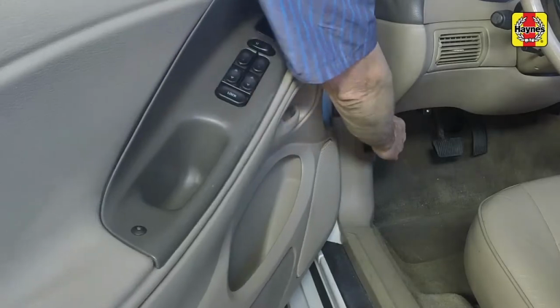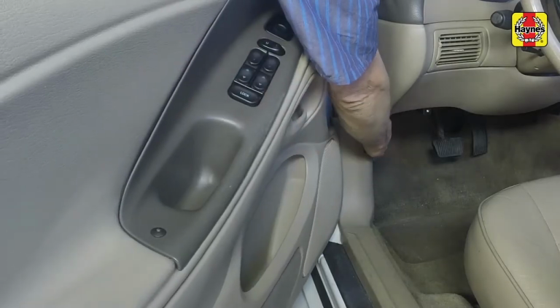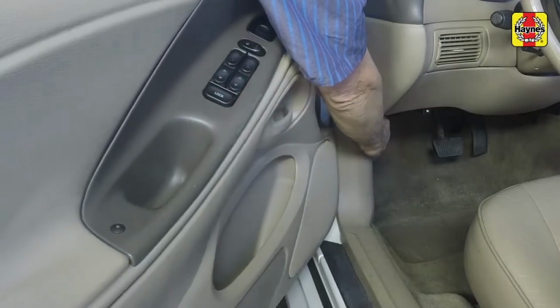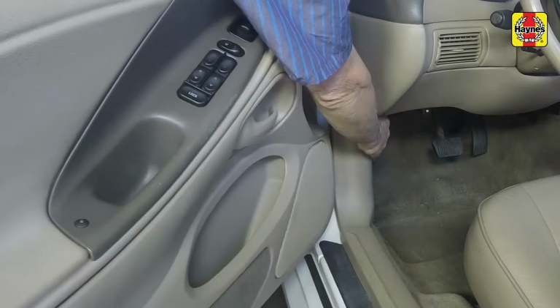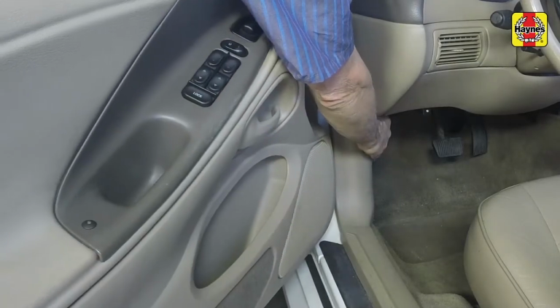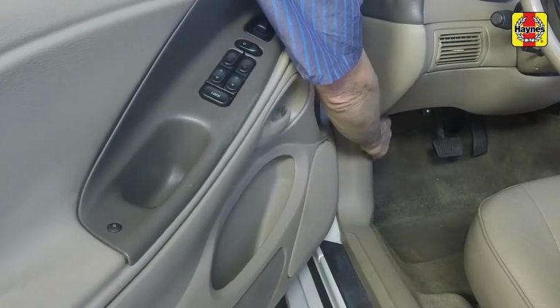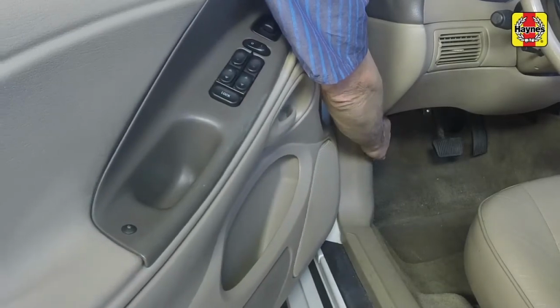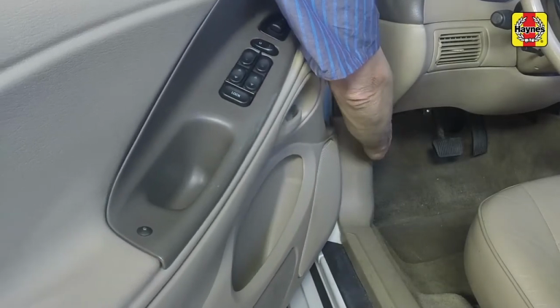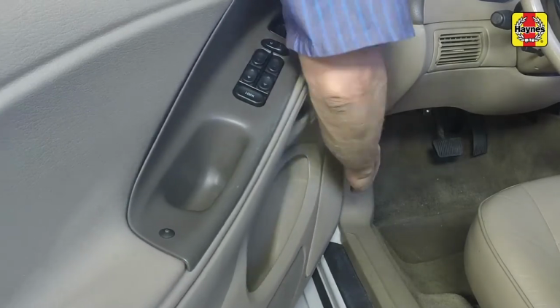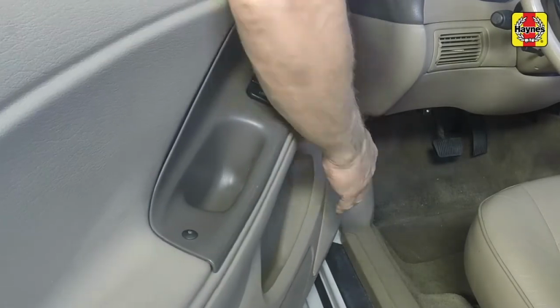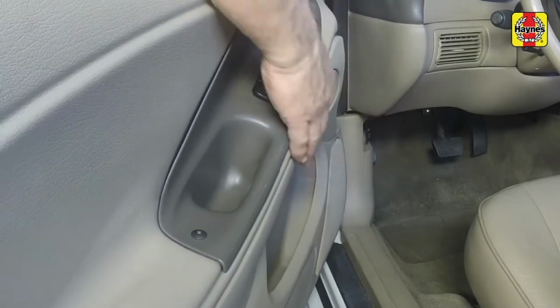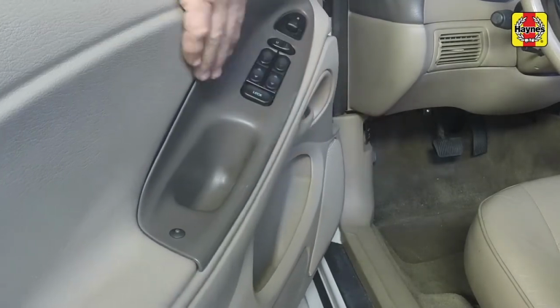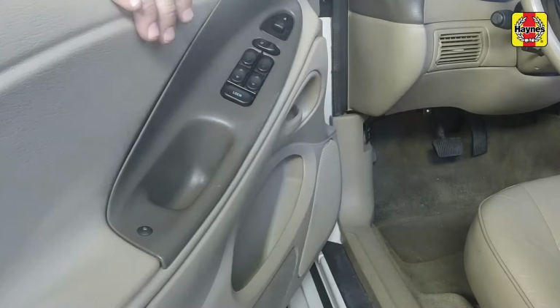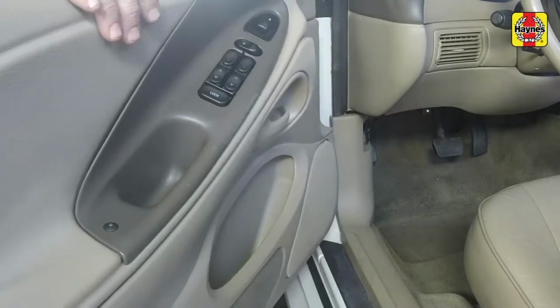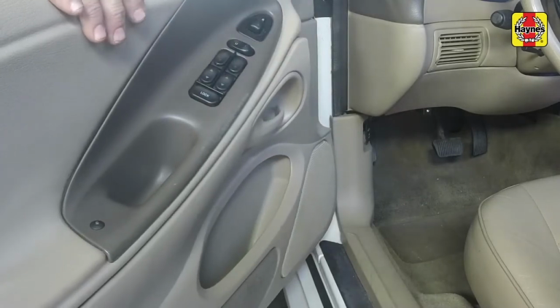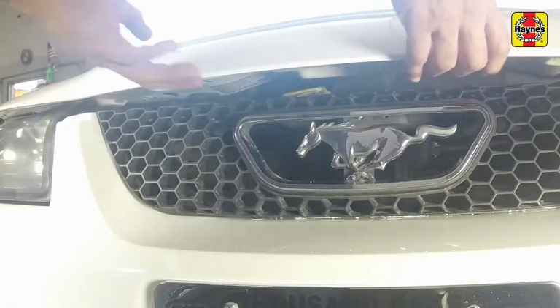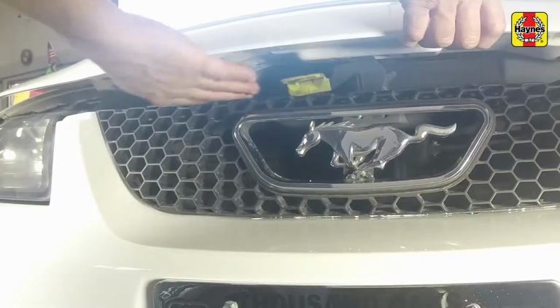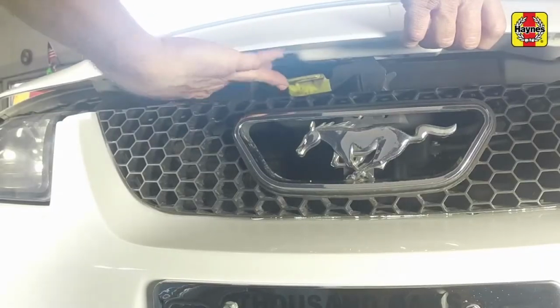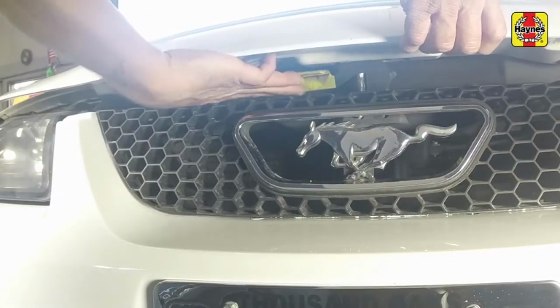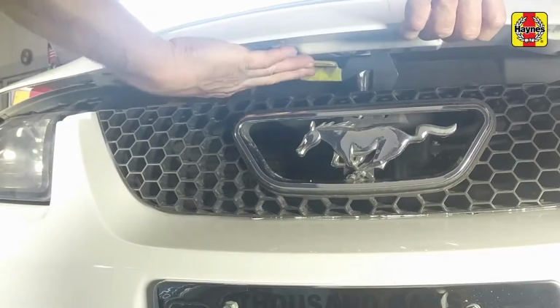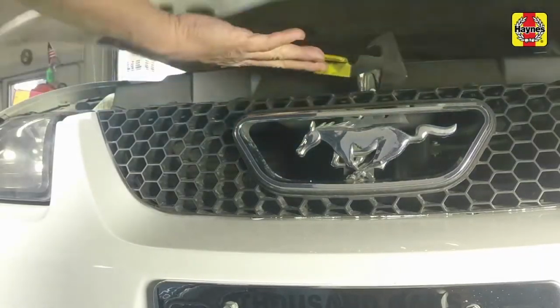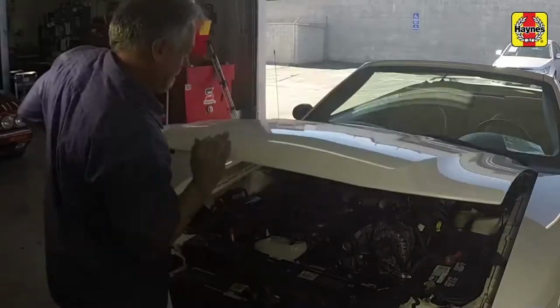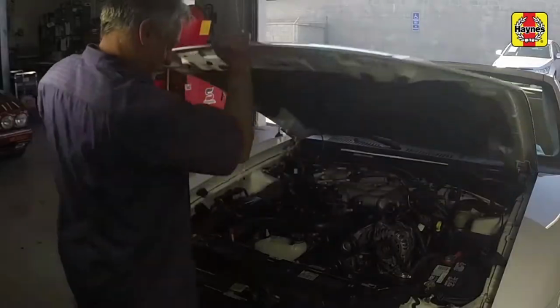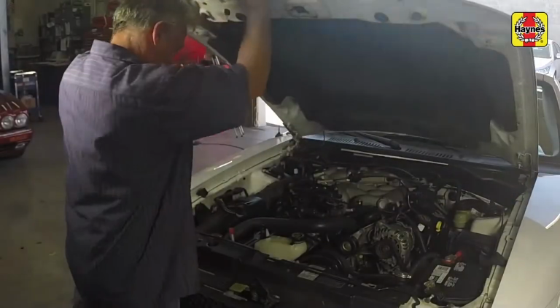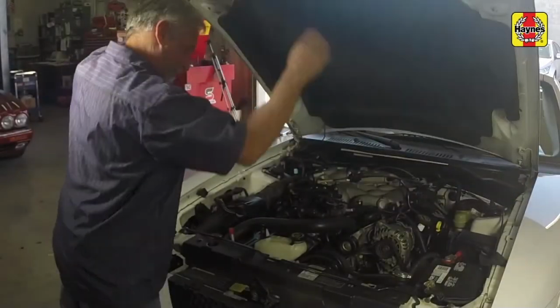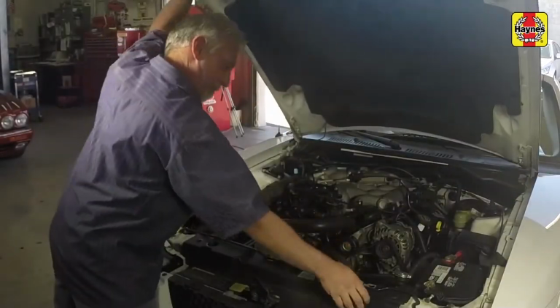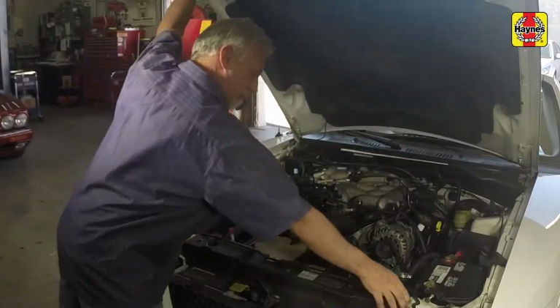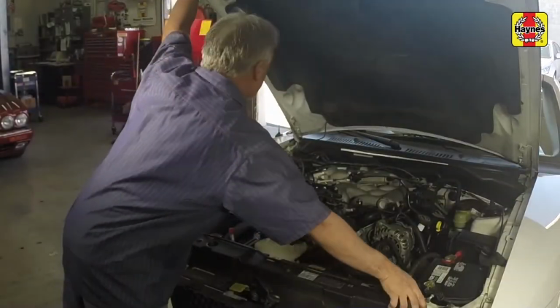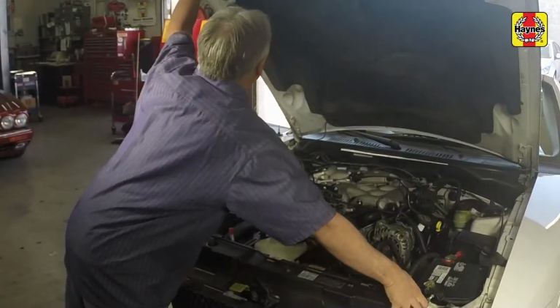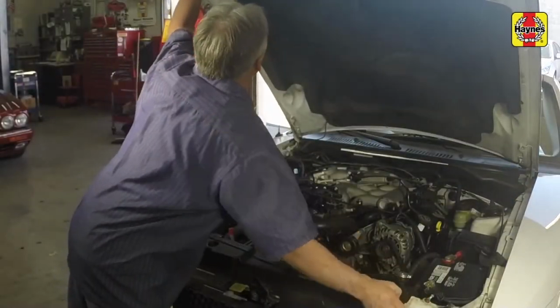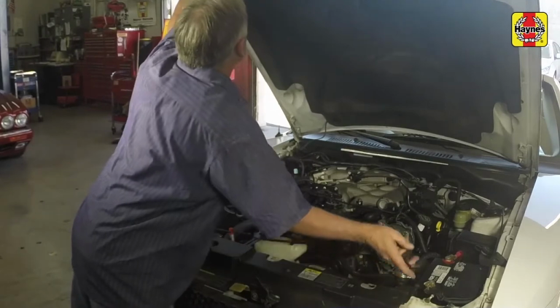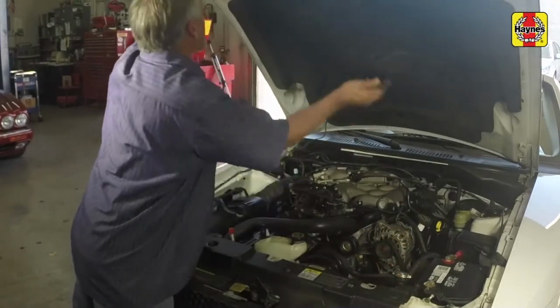Pull the hood release lever, located on the driver's side kick panel. Lift up the safety latch, raise the hood, and support it with the proper rod.